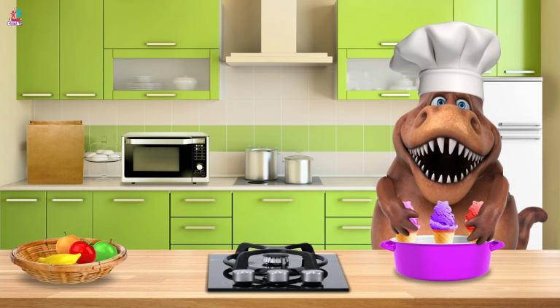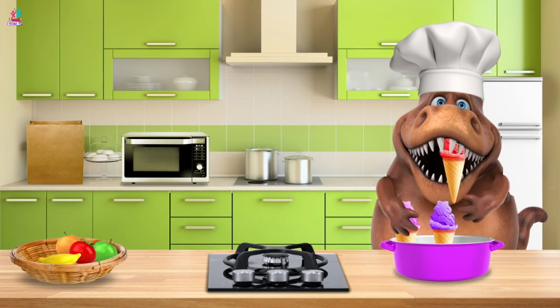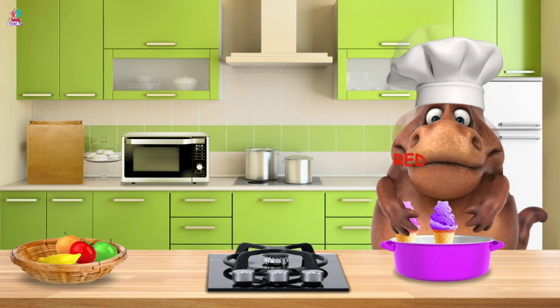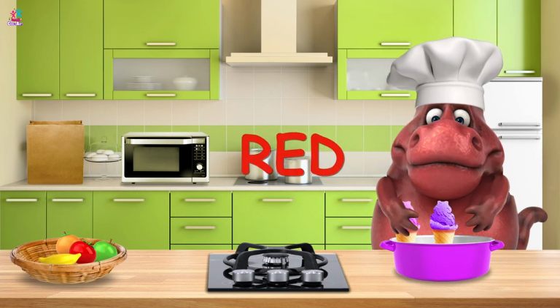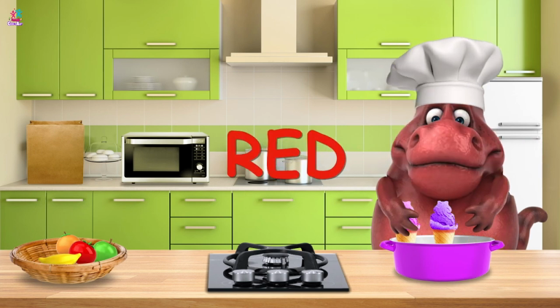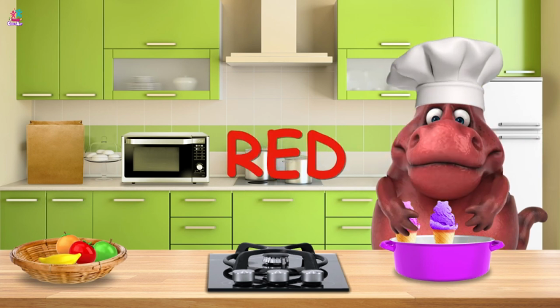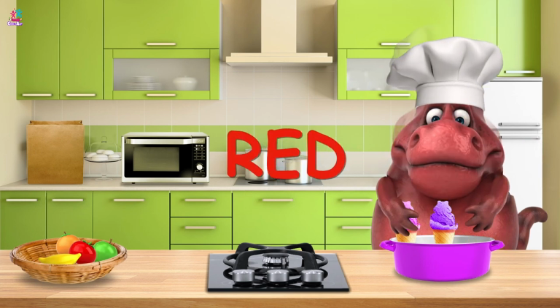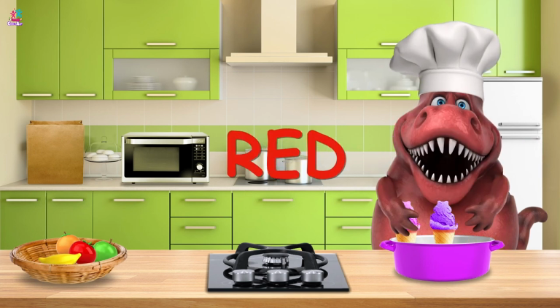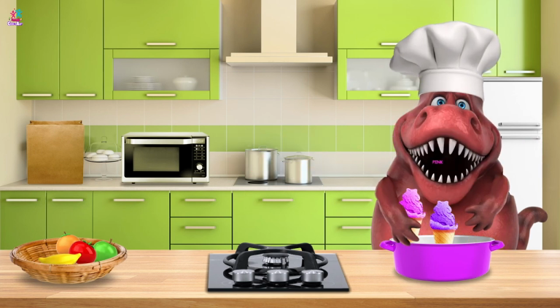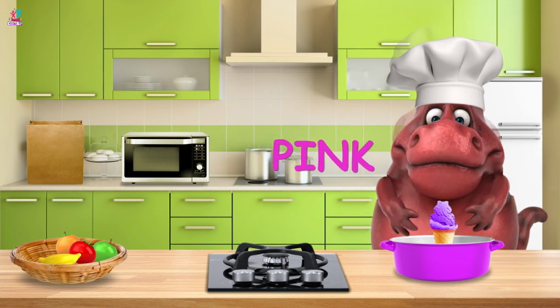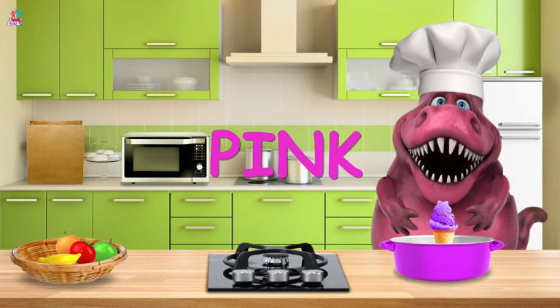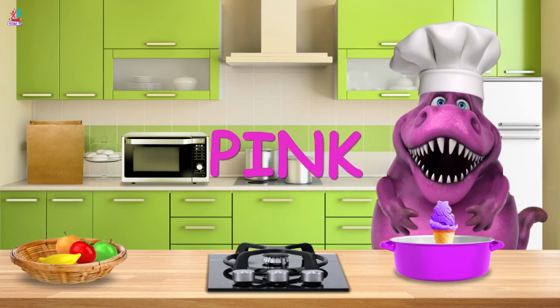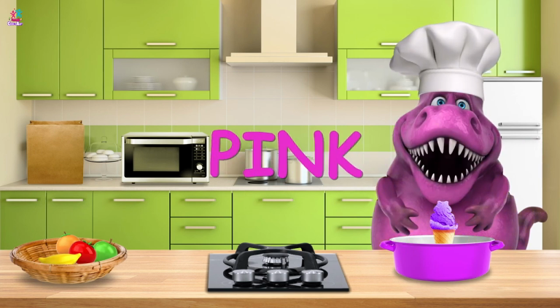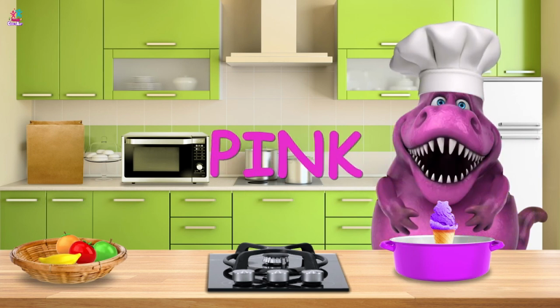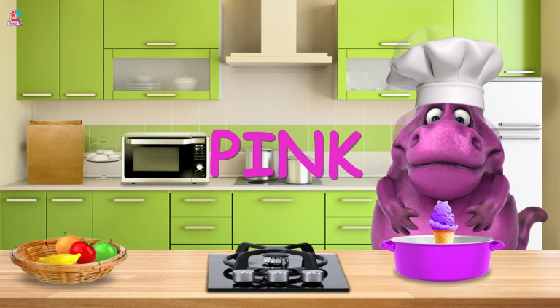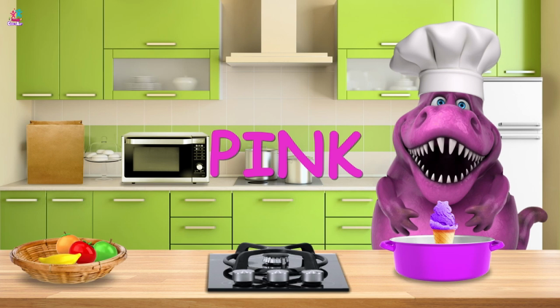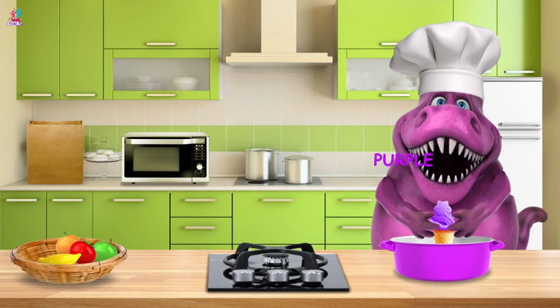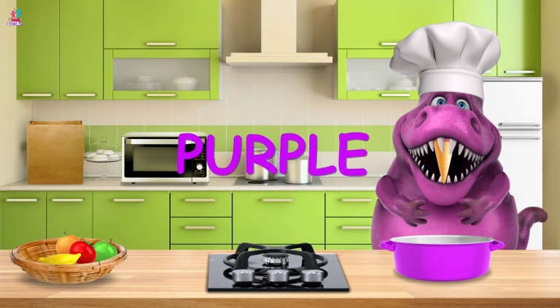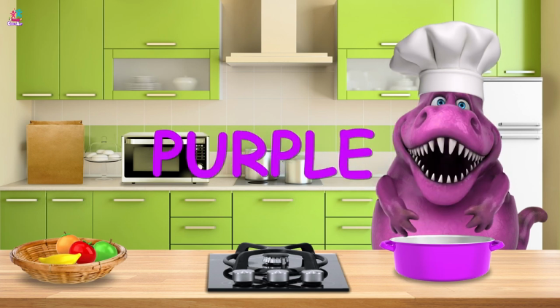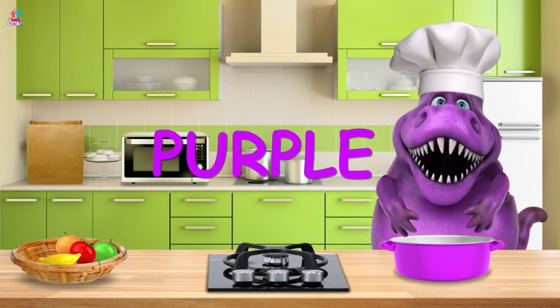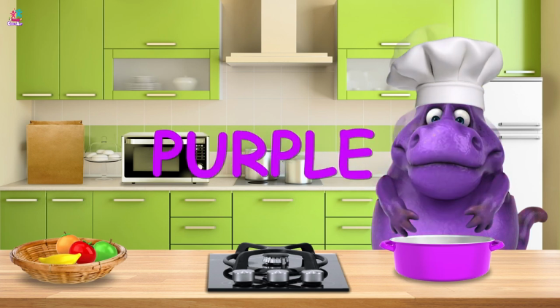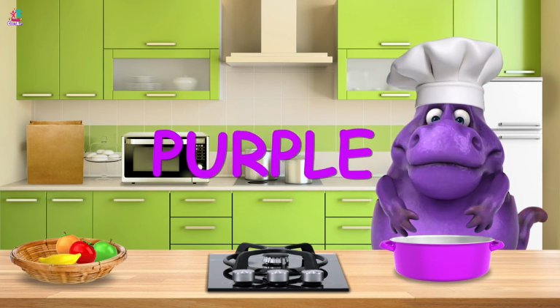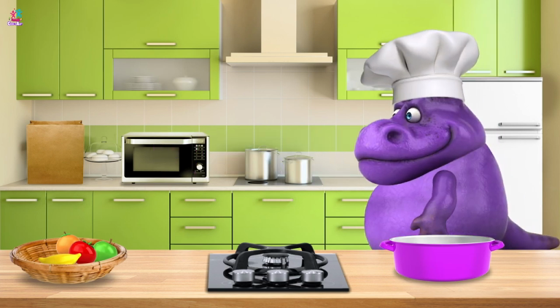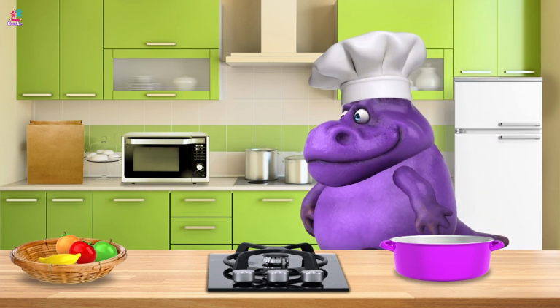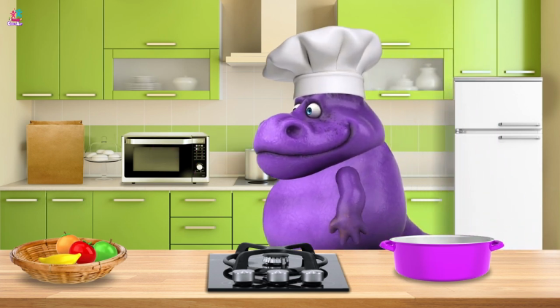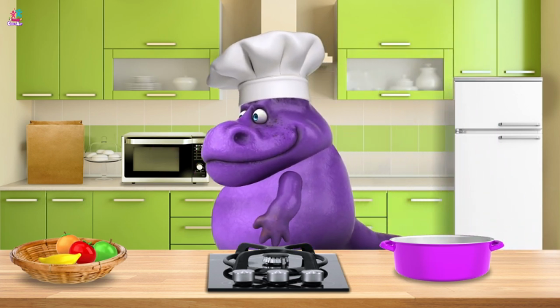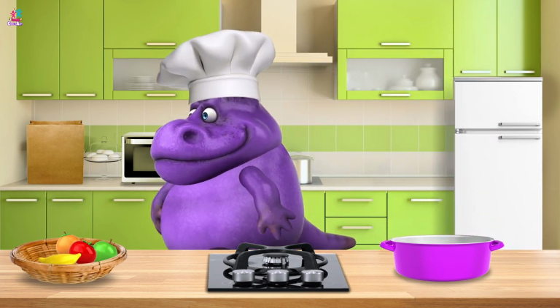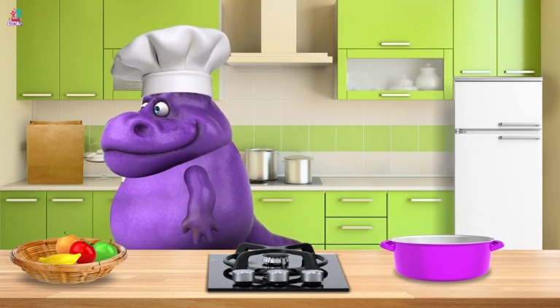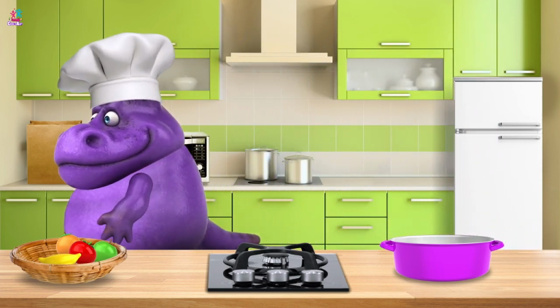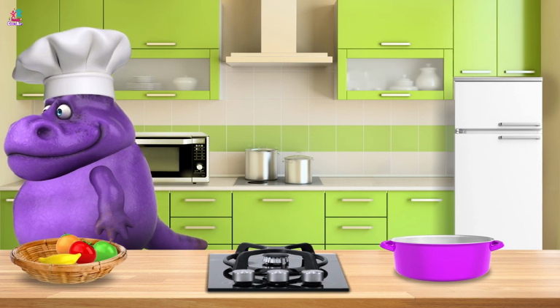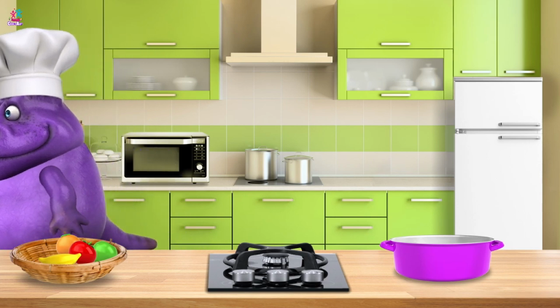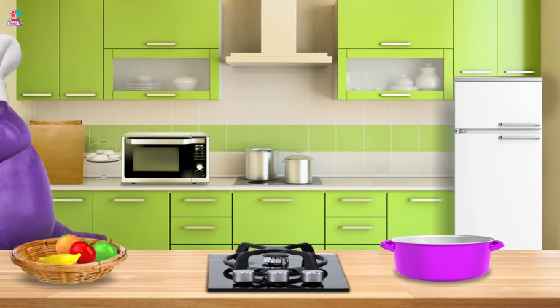Ooh, red! Pink! And purple! Wow! I hope you enjoyed that Mr. Chef, you certainly earned it!